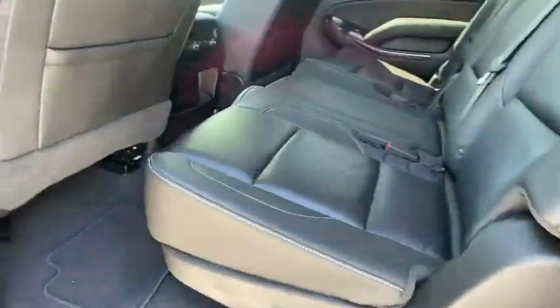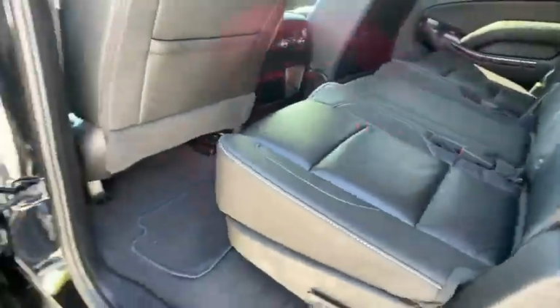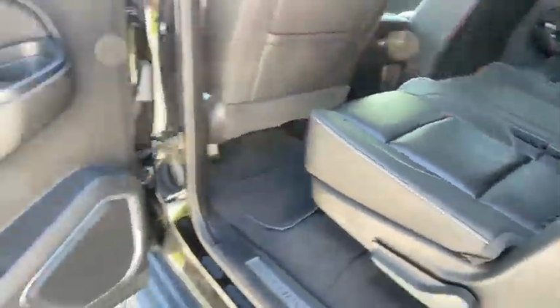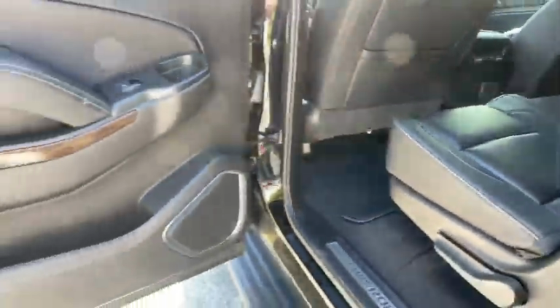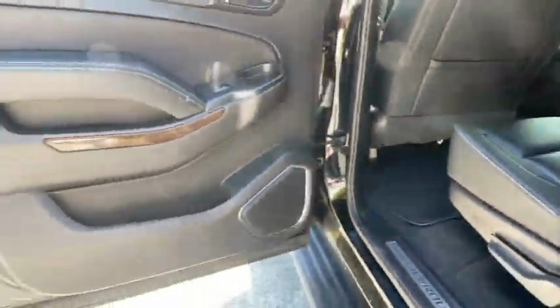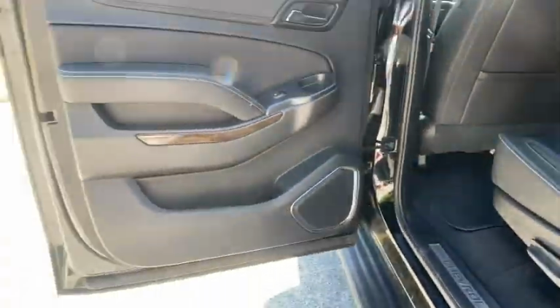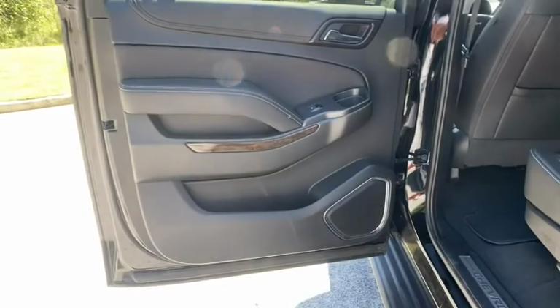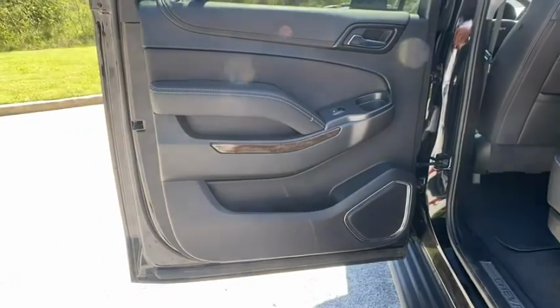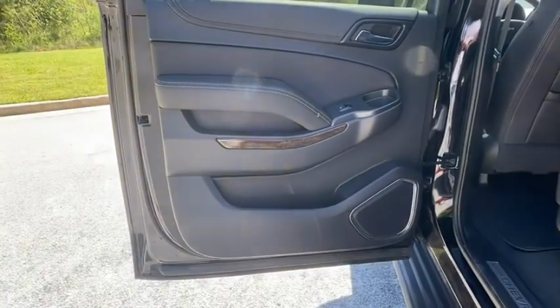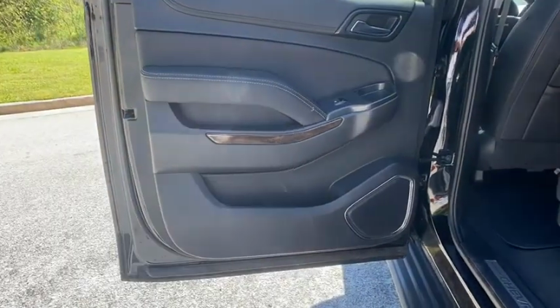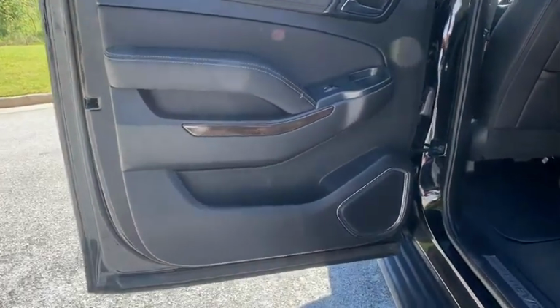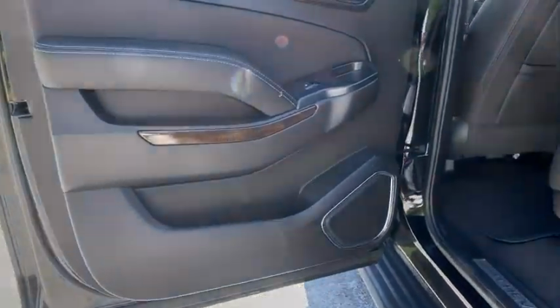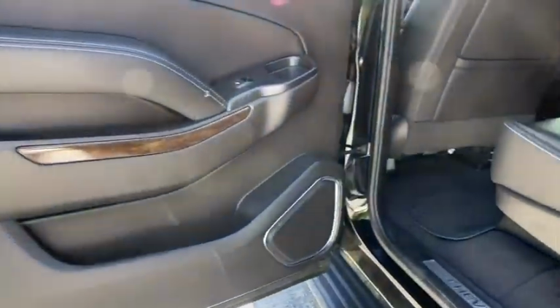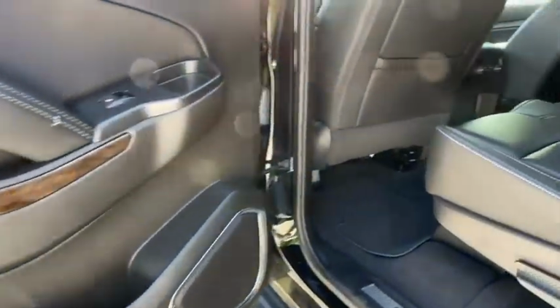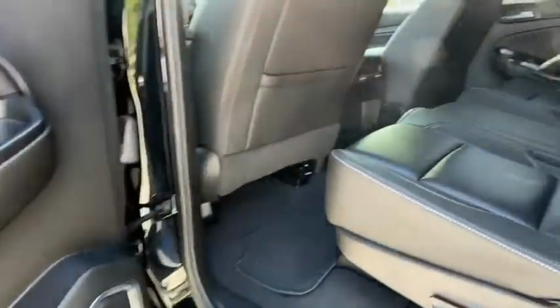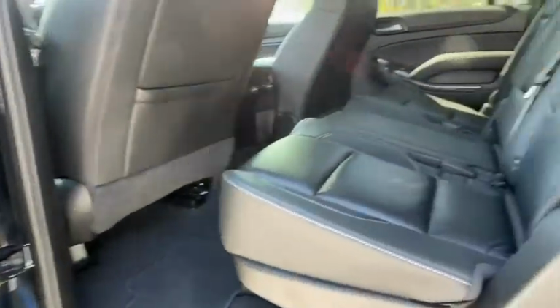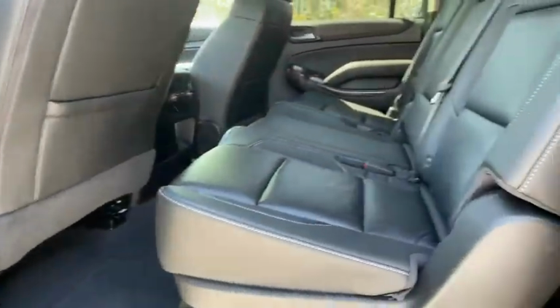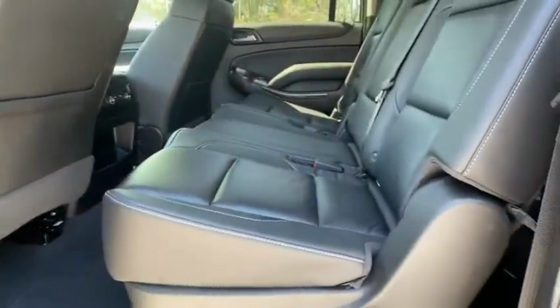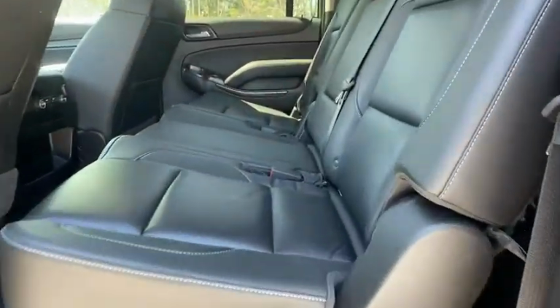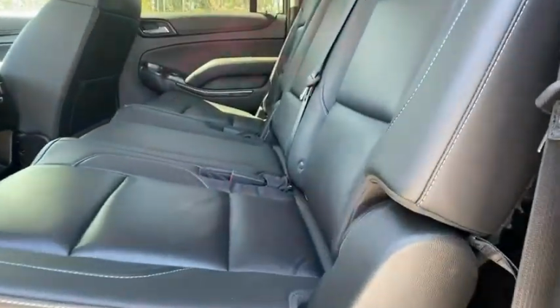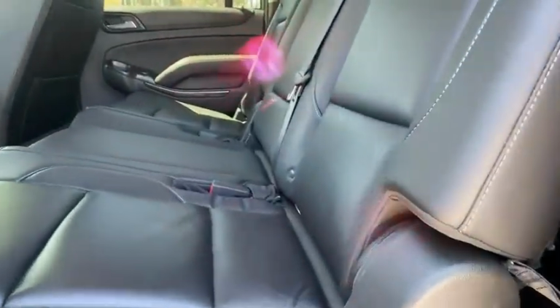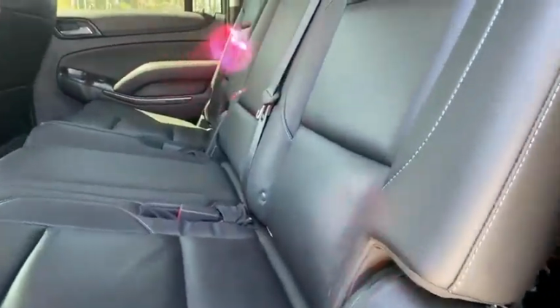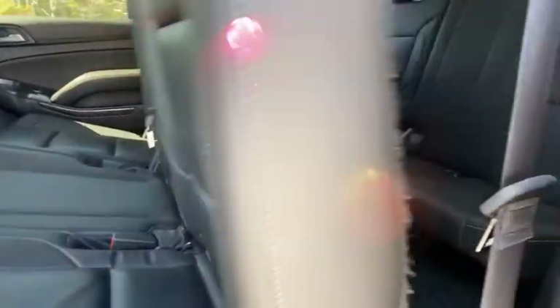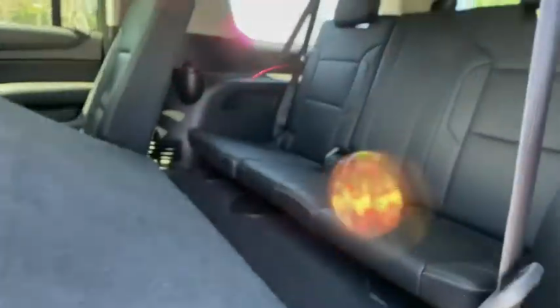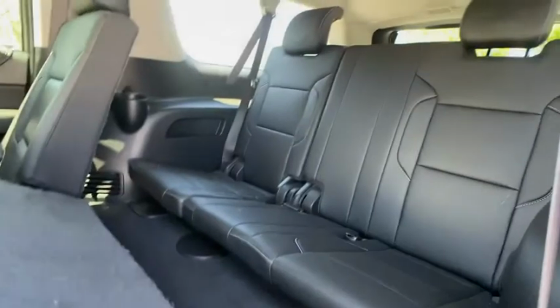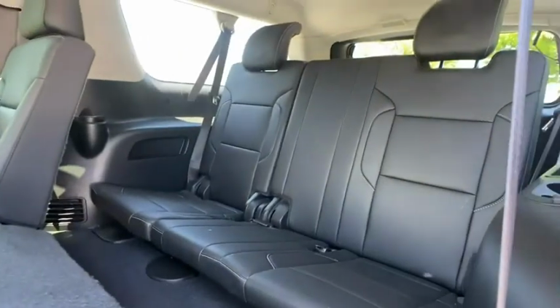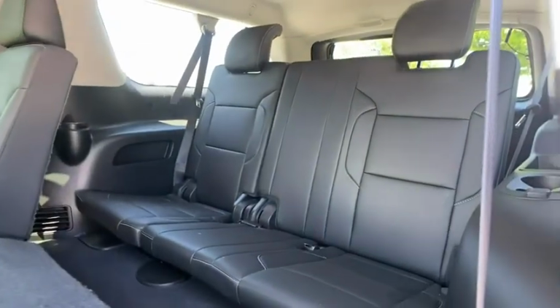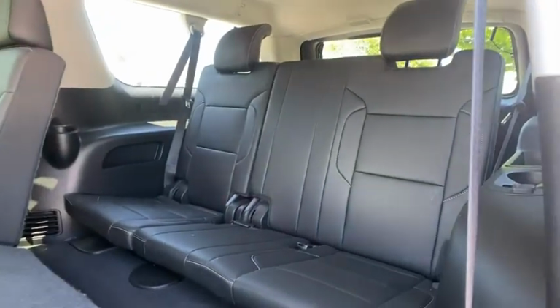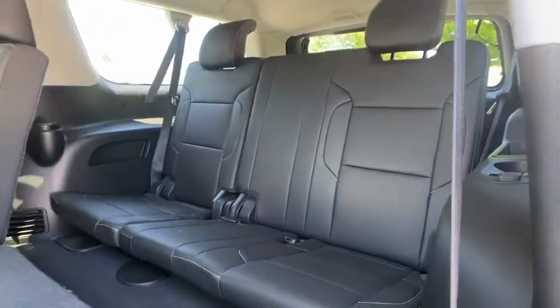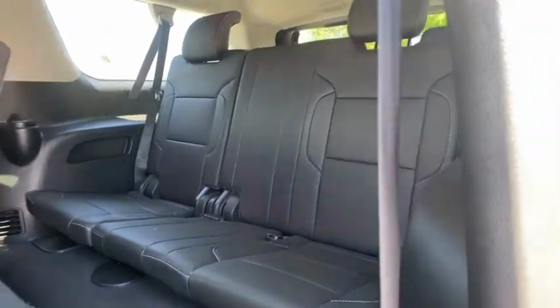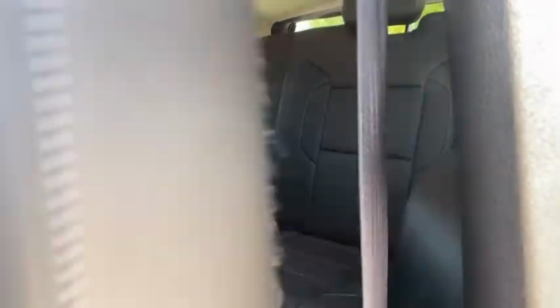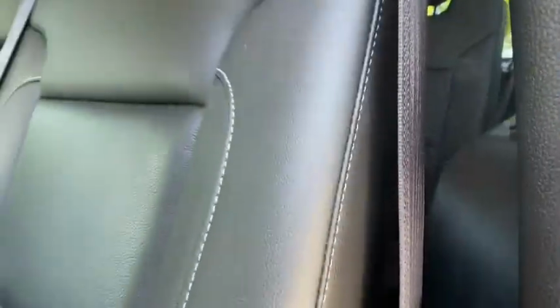Backup camera, Bluetooth, leather-wrapped steering wheel, adjustable steering wheel, power steering, cruise control, floor mats, four-wheel drive, and aluminum wheels.